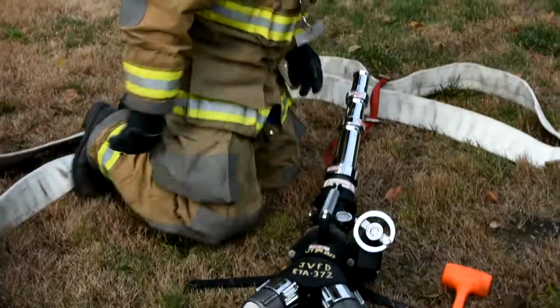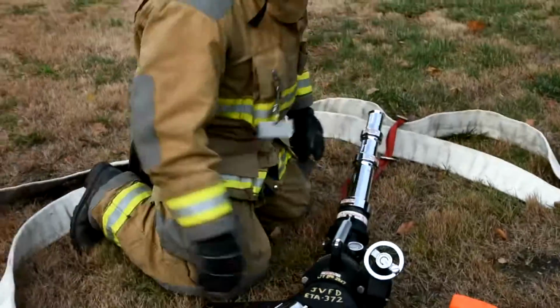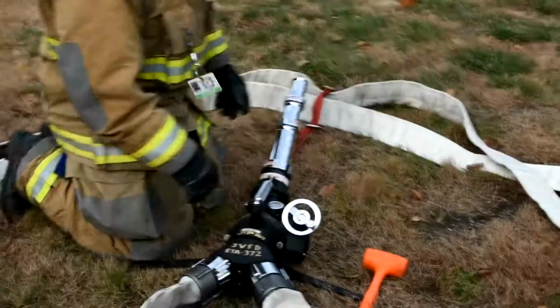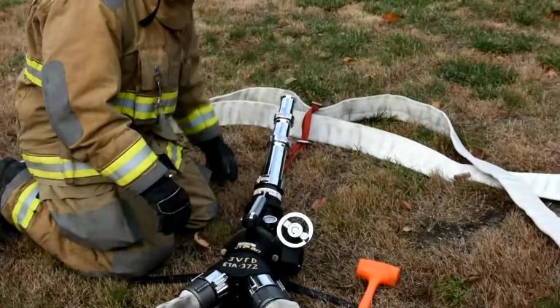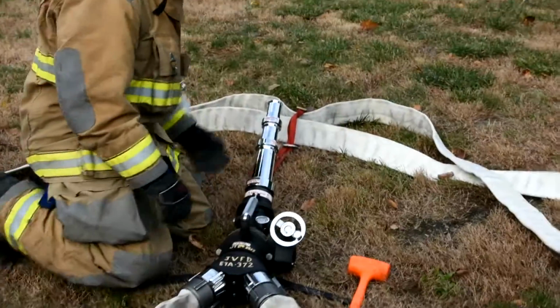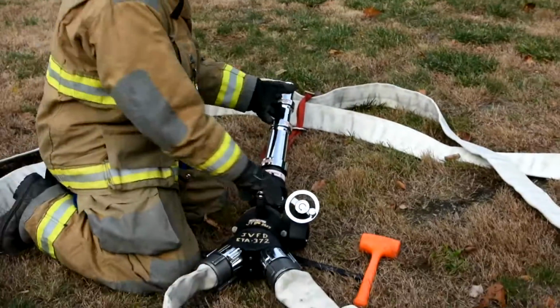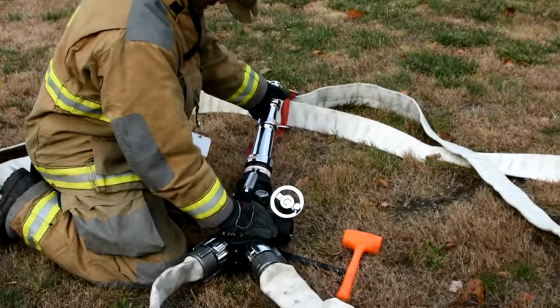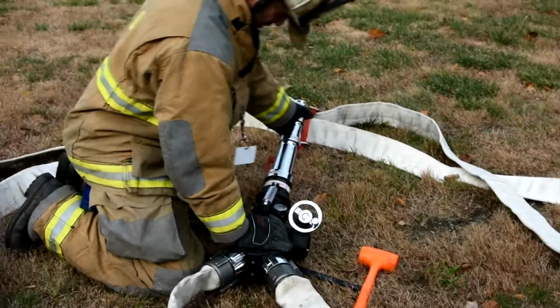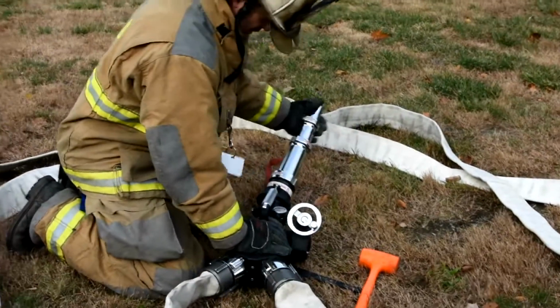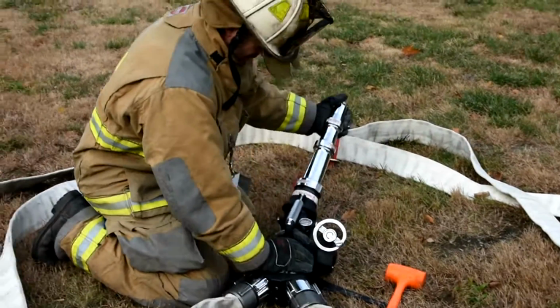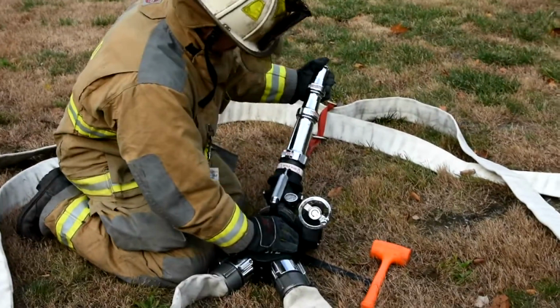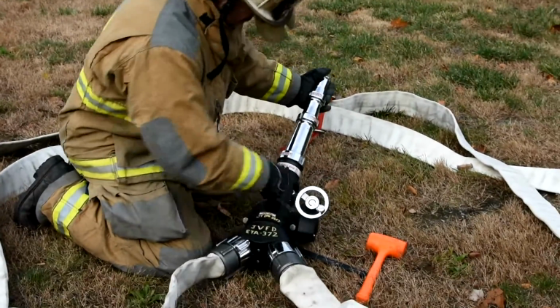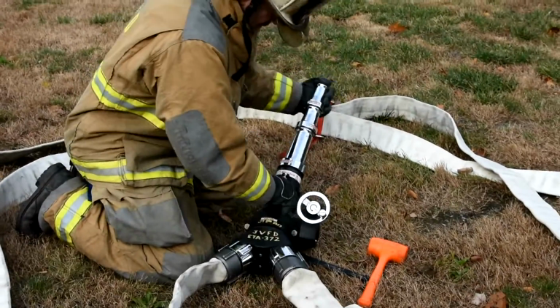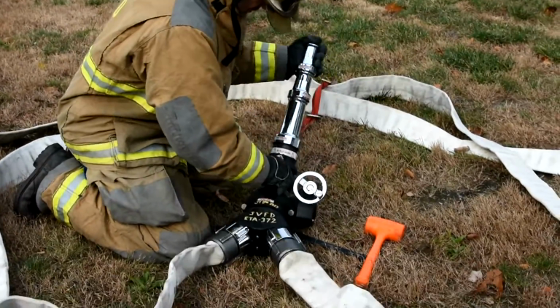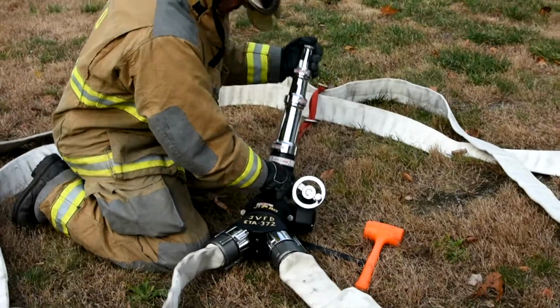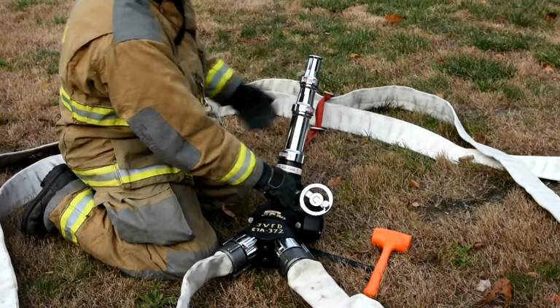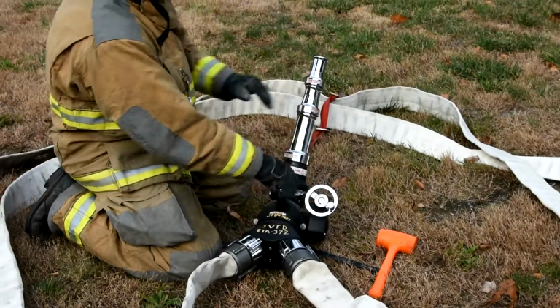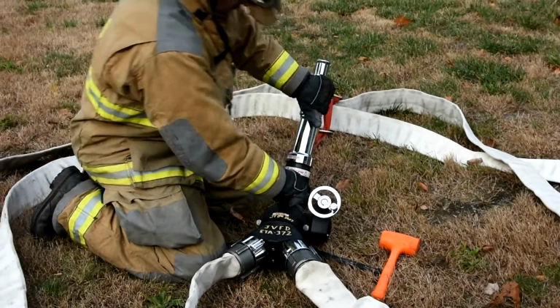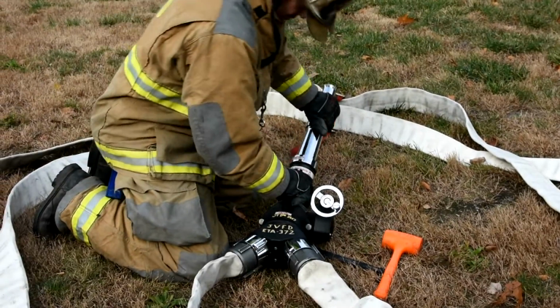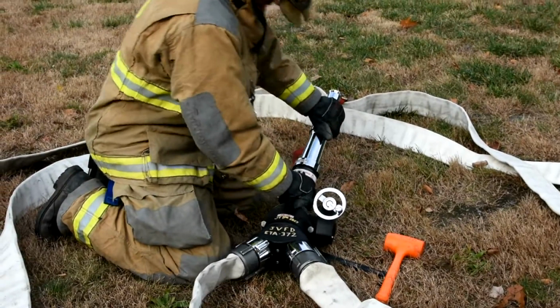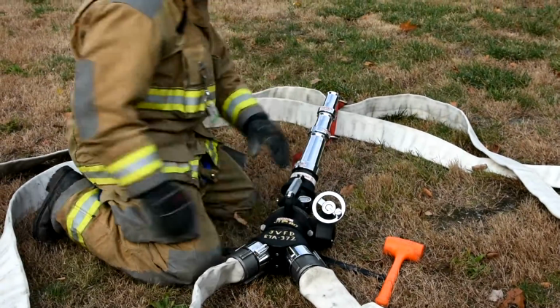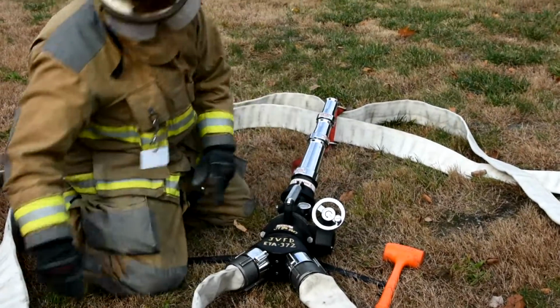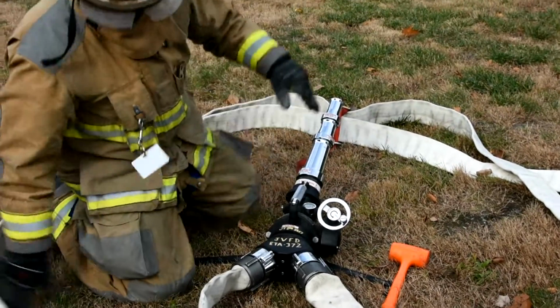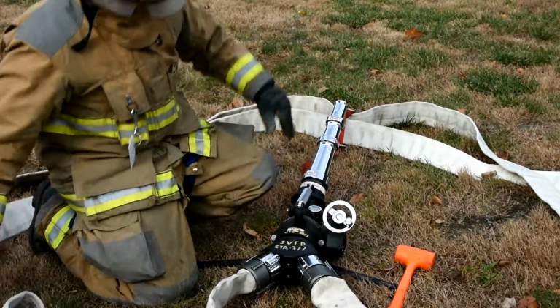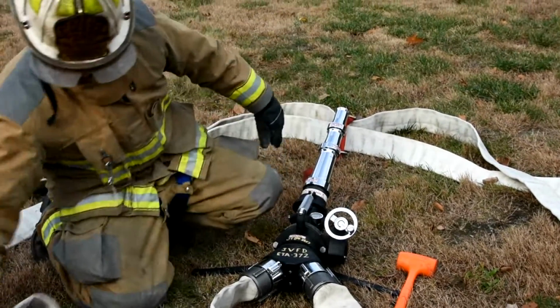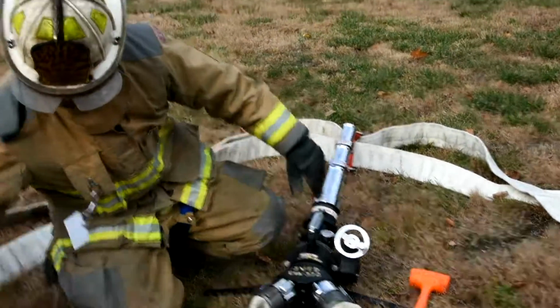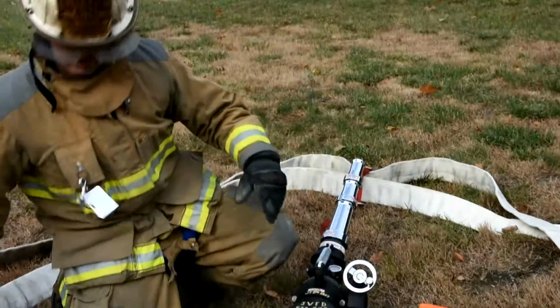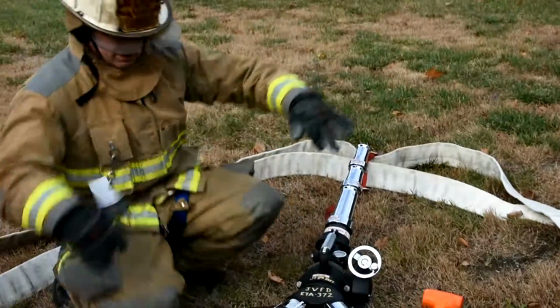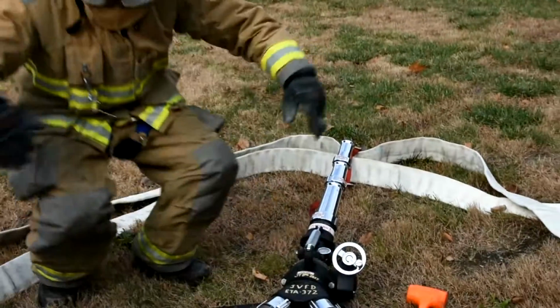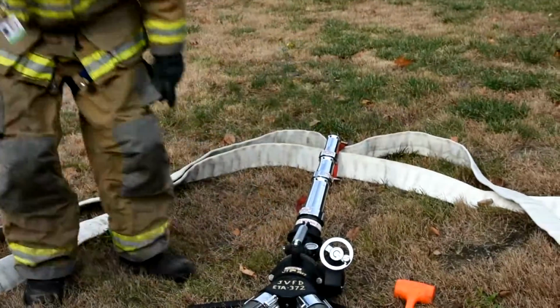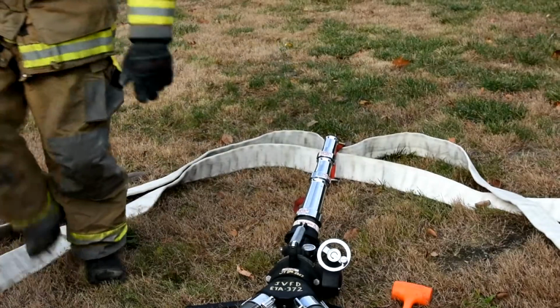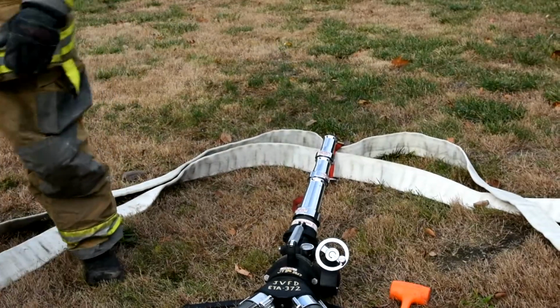At this point, the firefighters would signal the pump operator to go ahead and charge the line and they can begin putting the water on the fire. This concludes this setup on skill sheet 14.